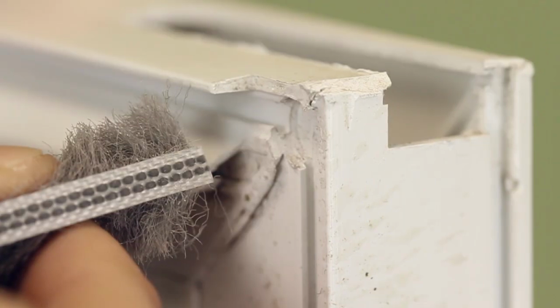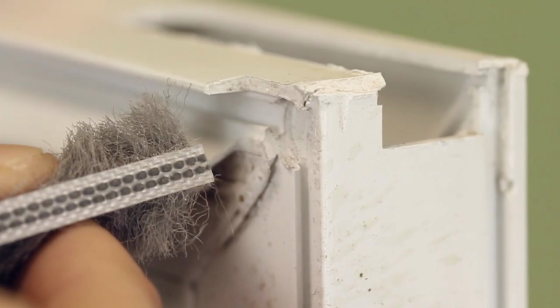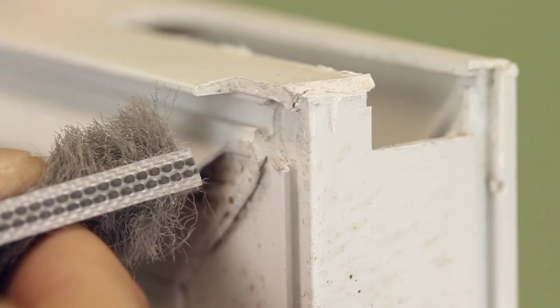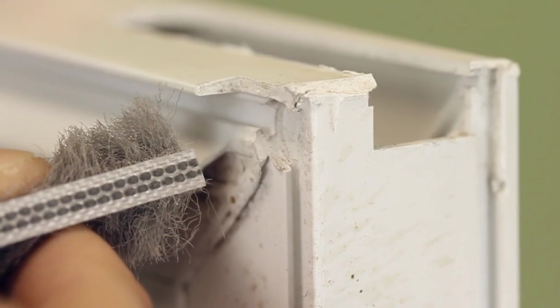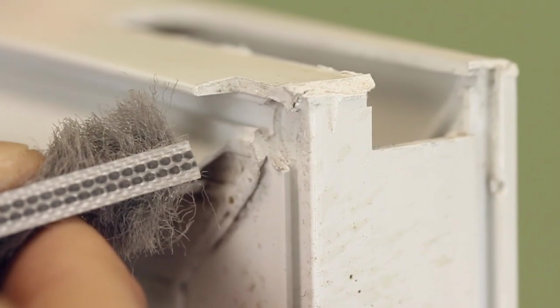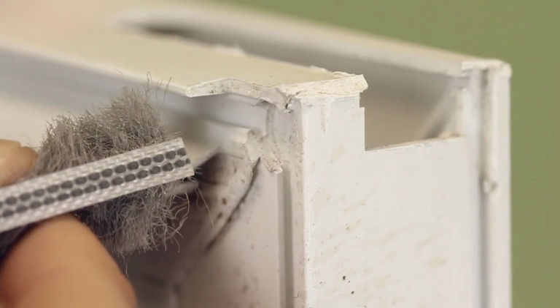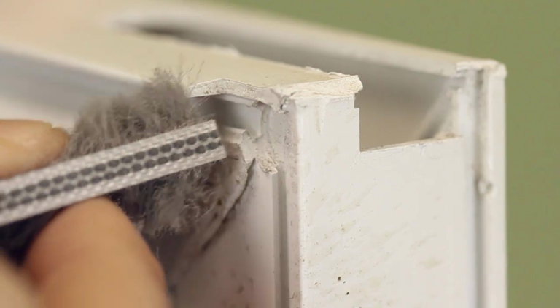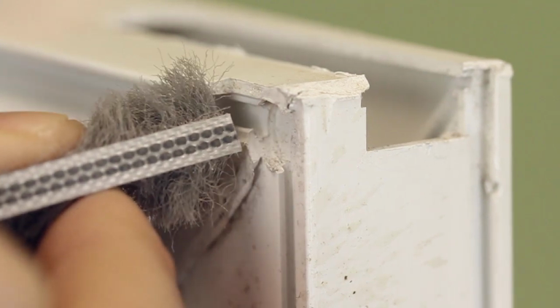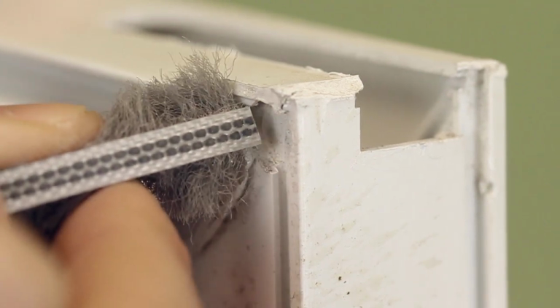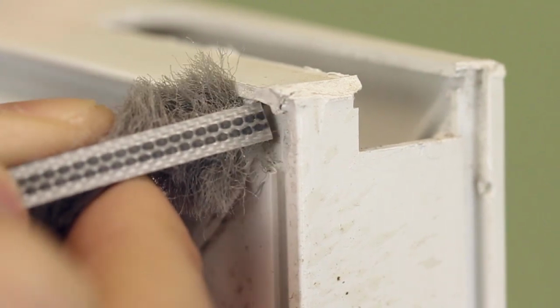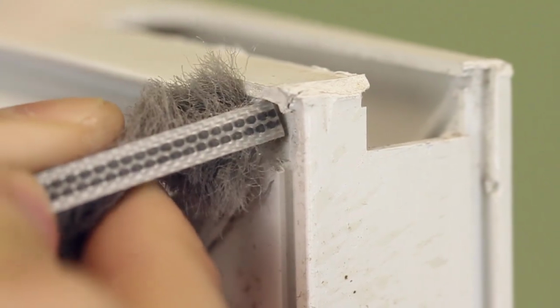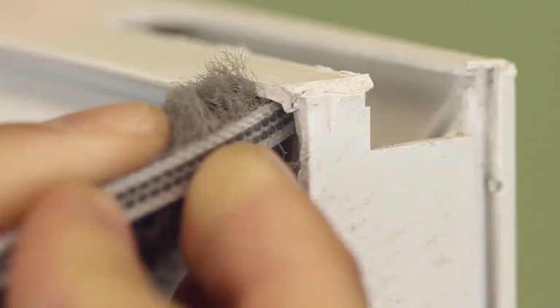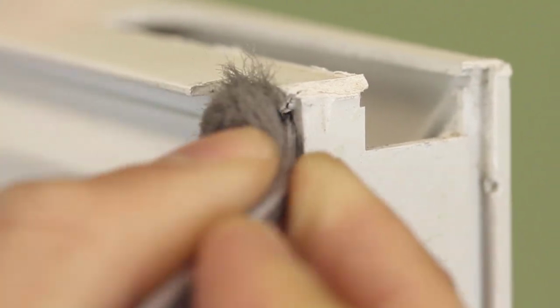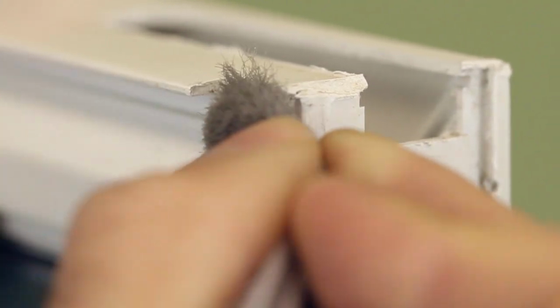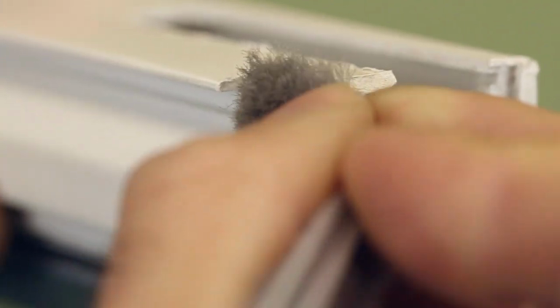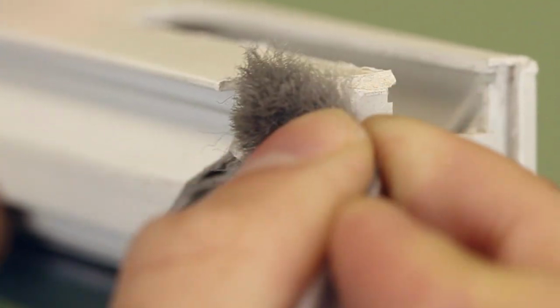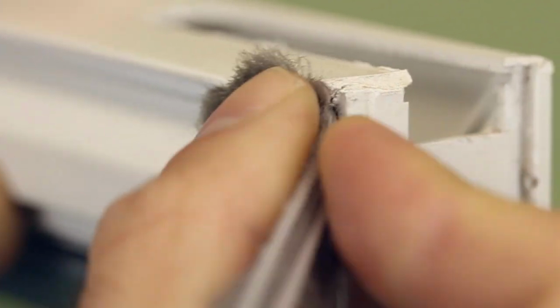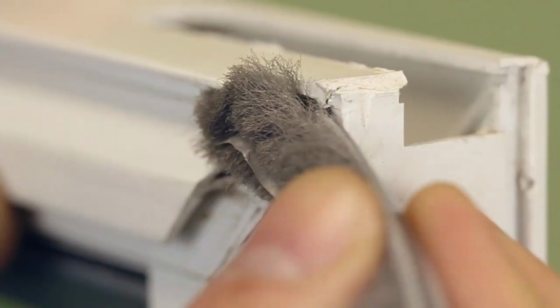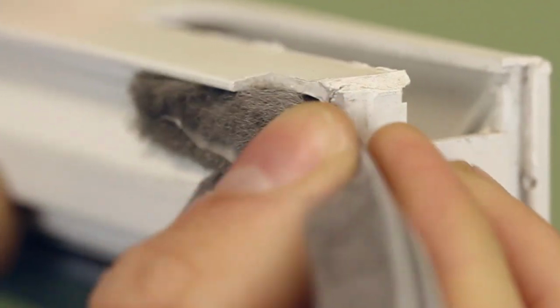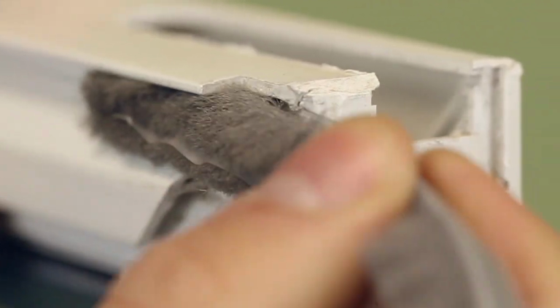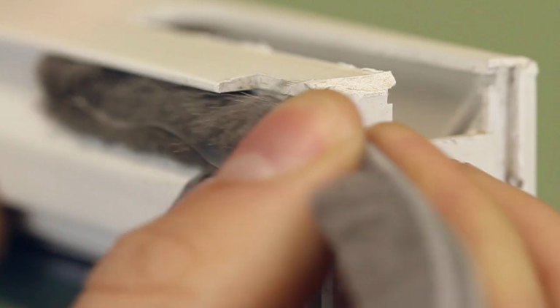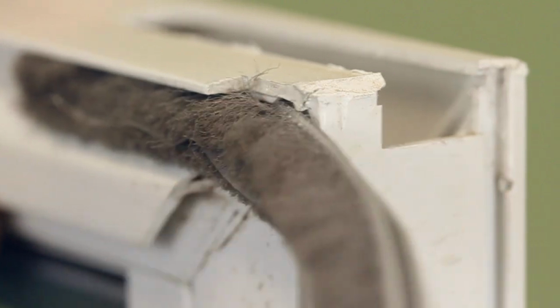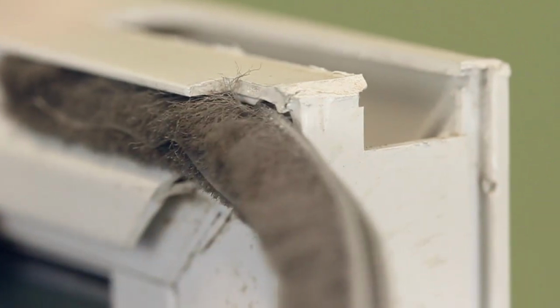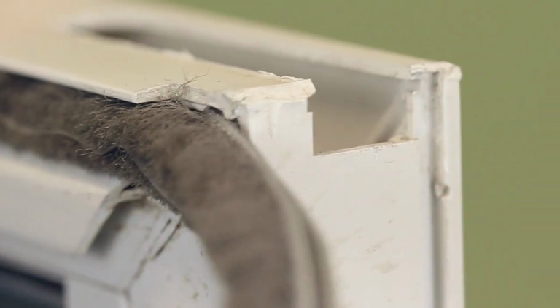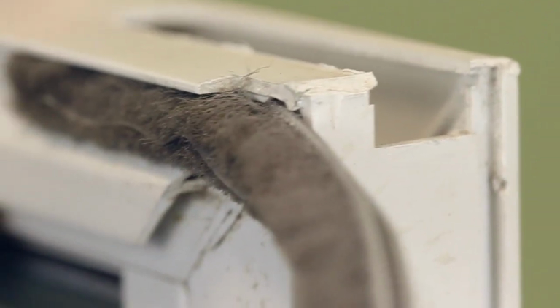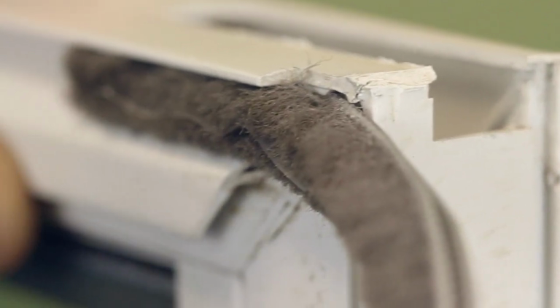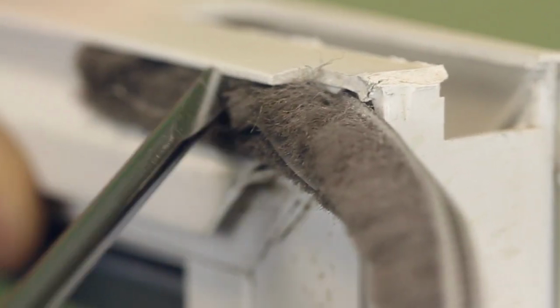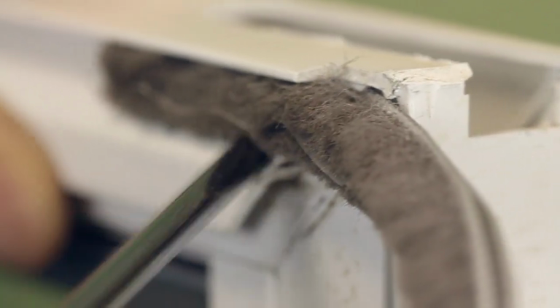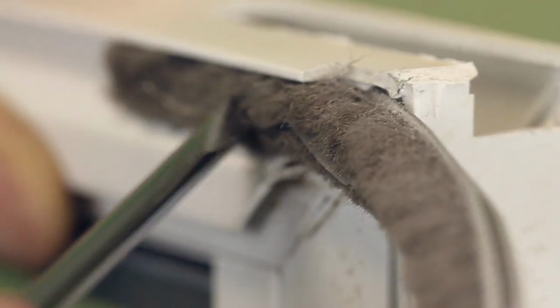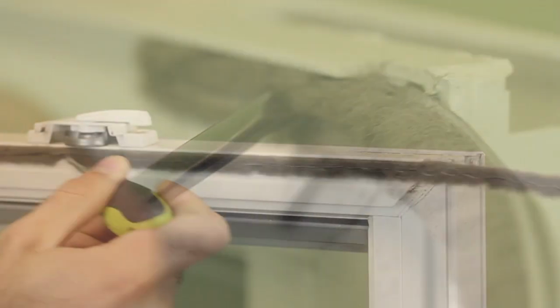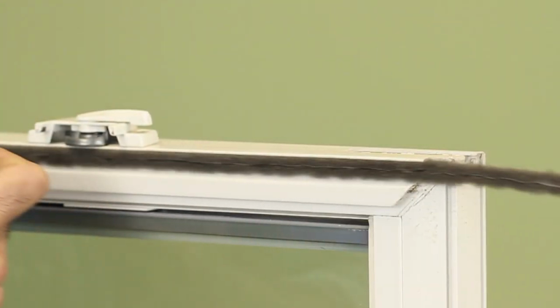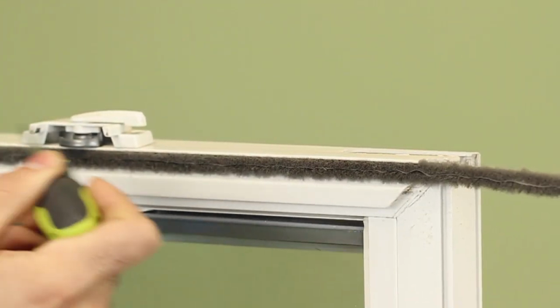Now when you install your replacement wool pile, get the base started in the slot and then press it through, and you can use a screwdriver to guide it the rest of the way through your sash.